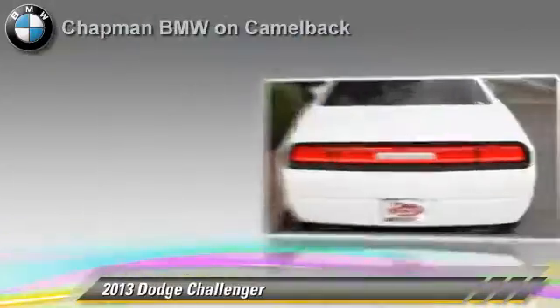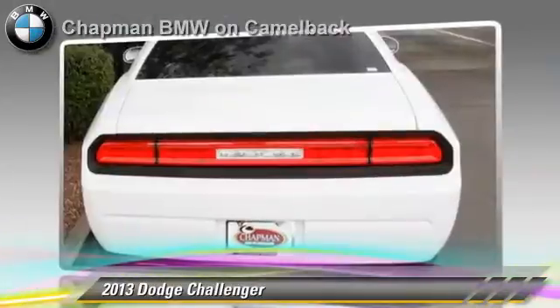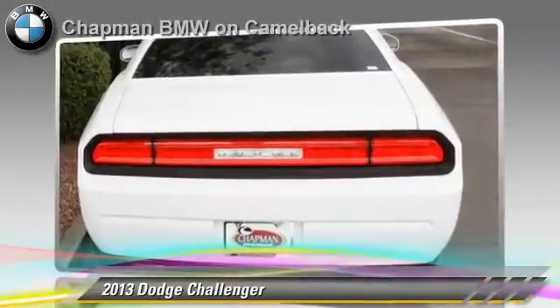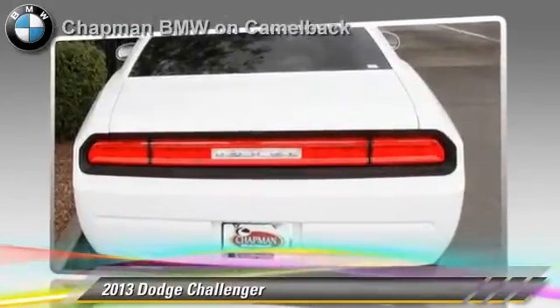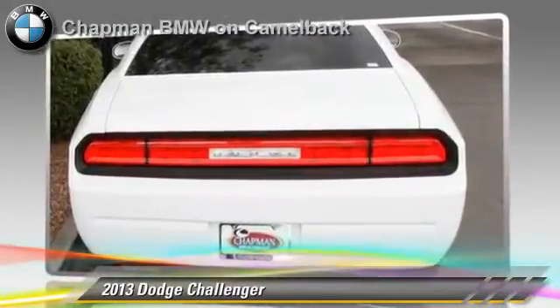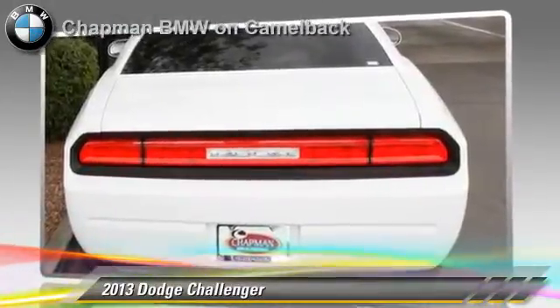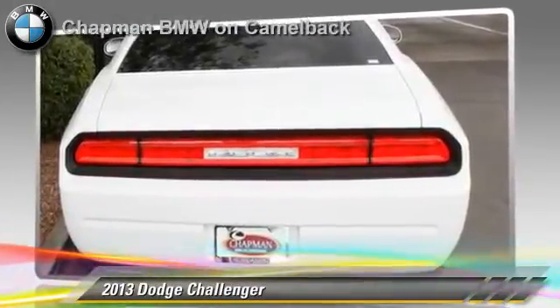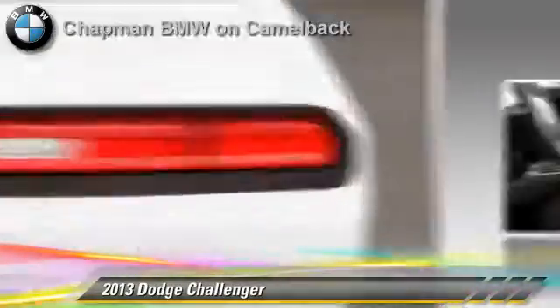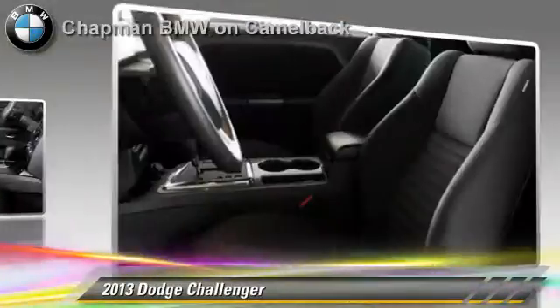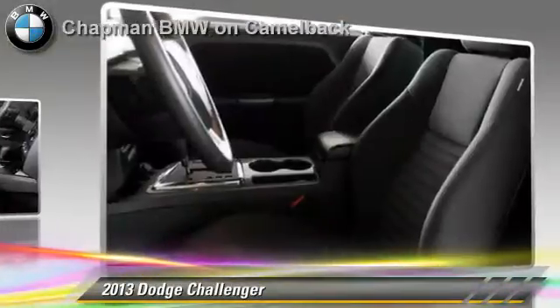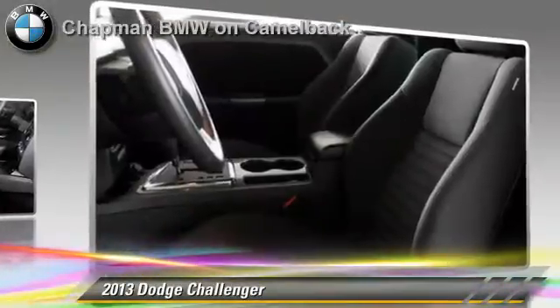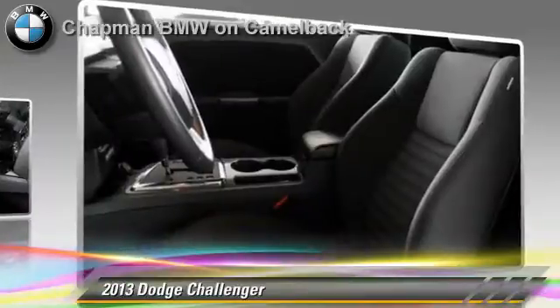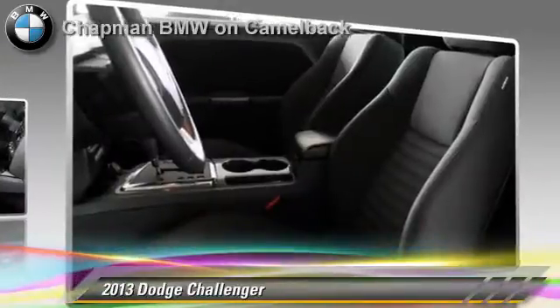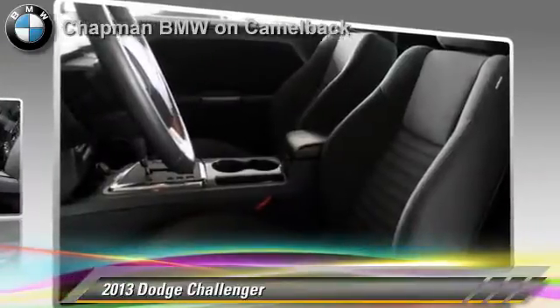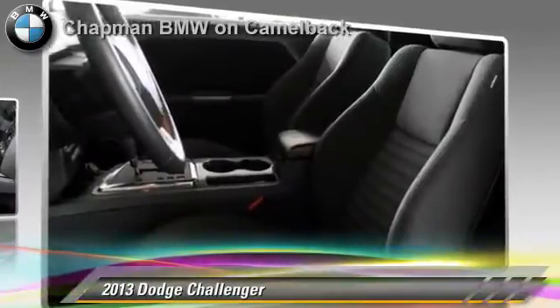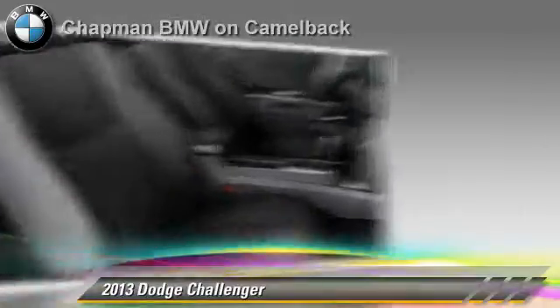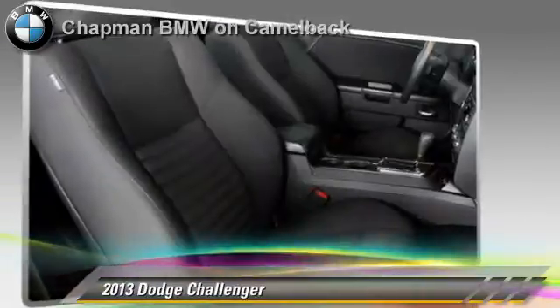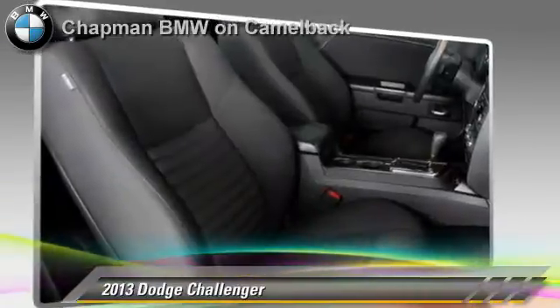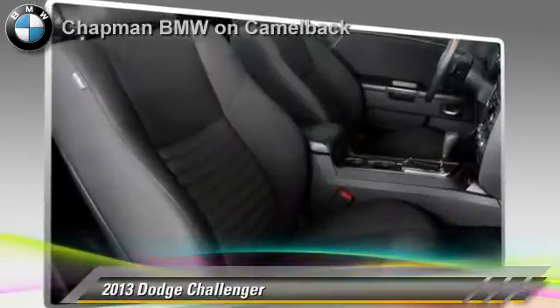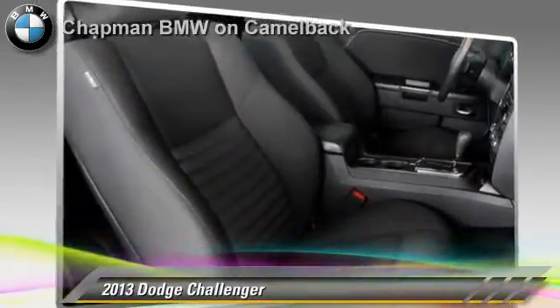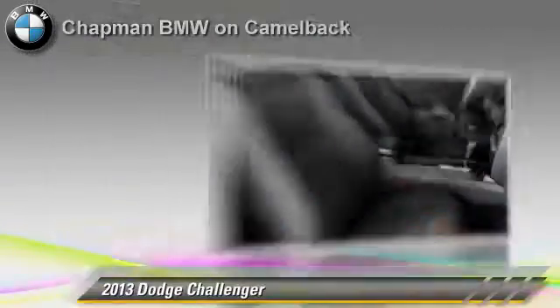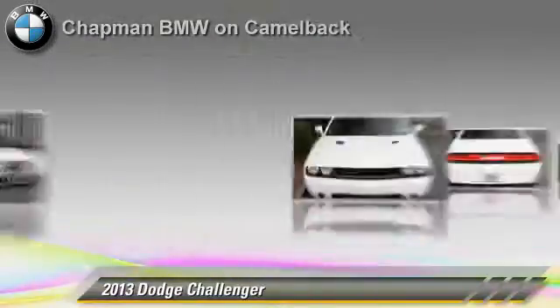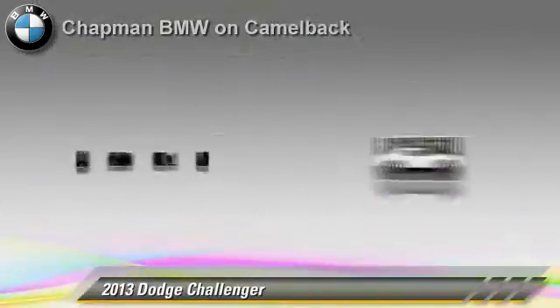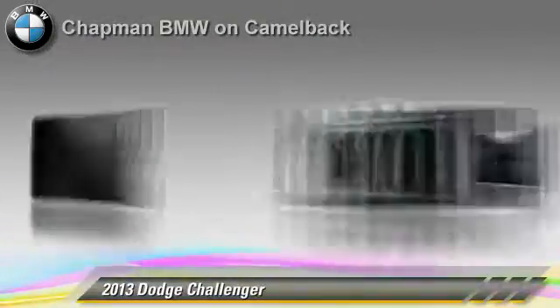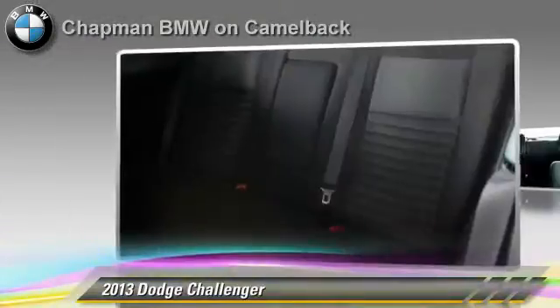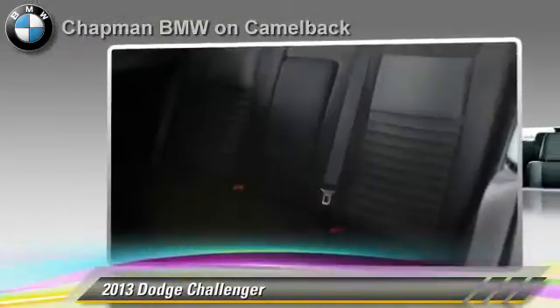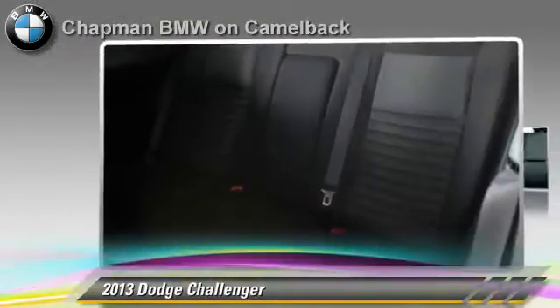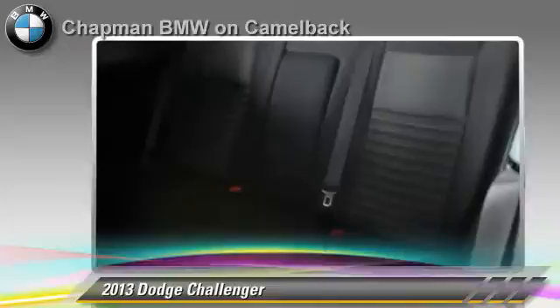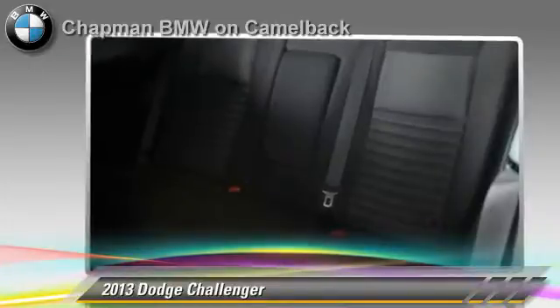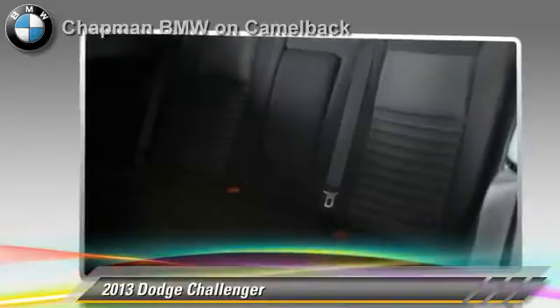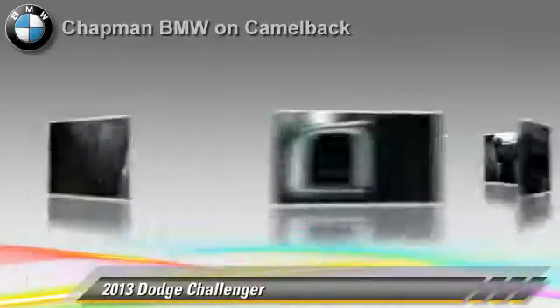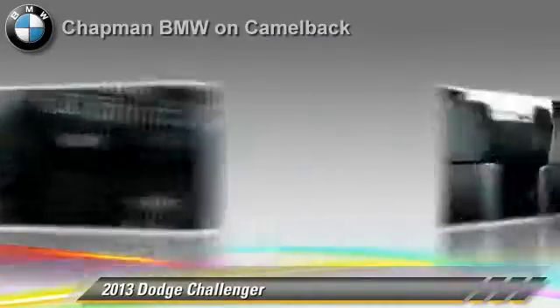Comfort and convenience features include cruise control, a CD player, and keyless entry. Give us a call to schedule your test drive today.